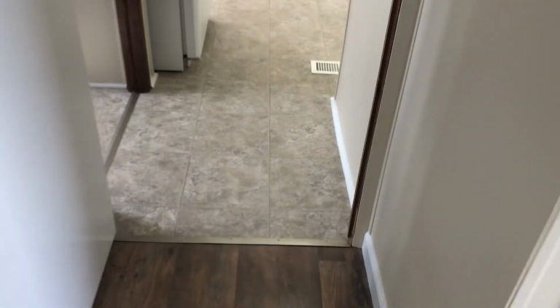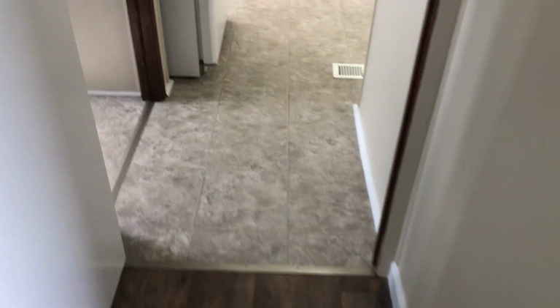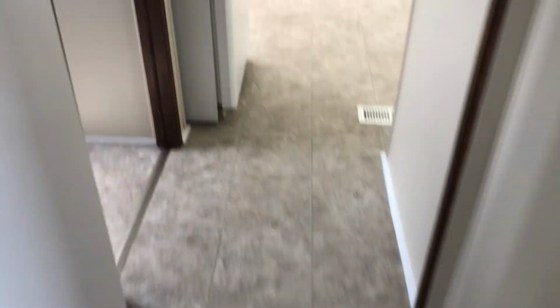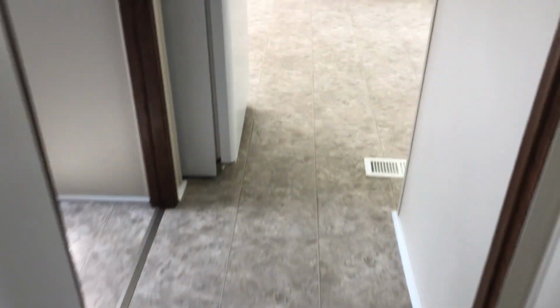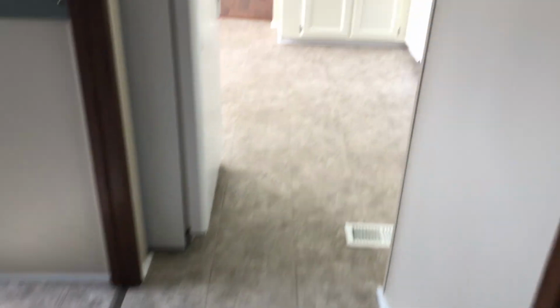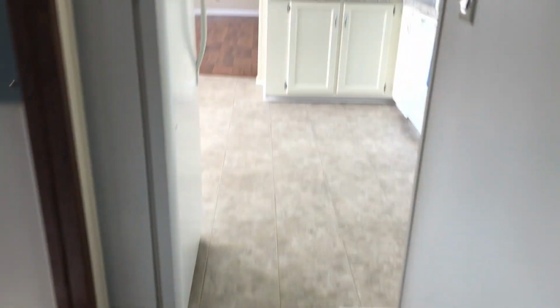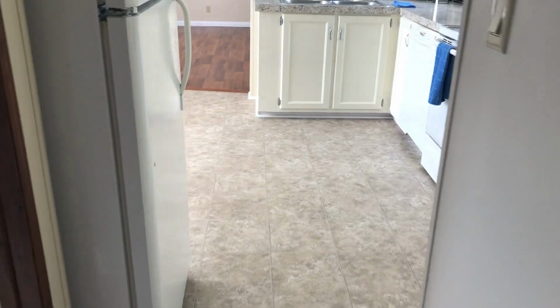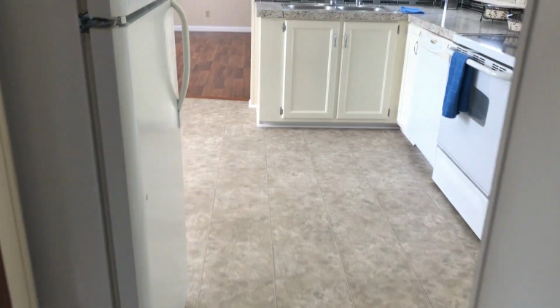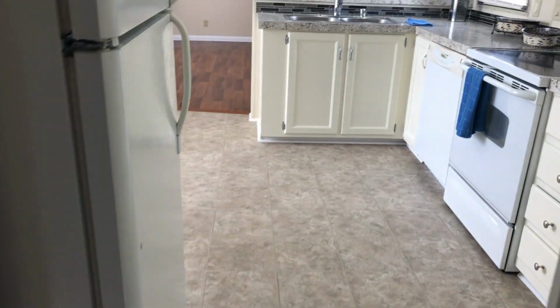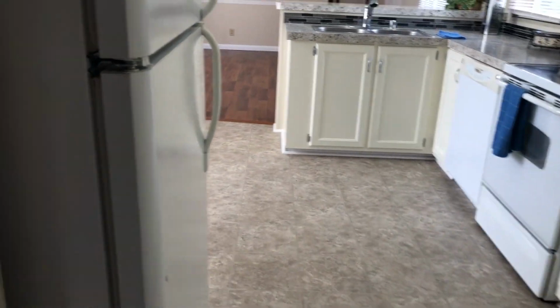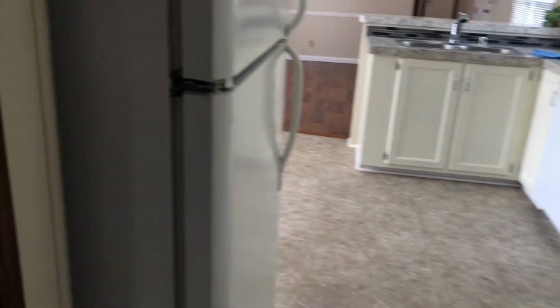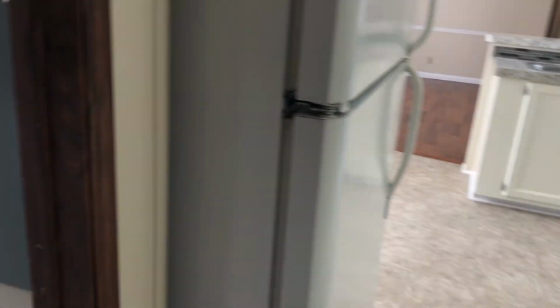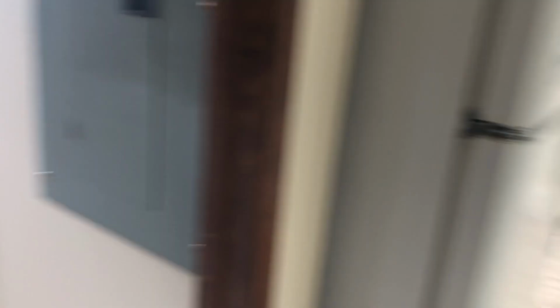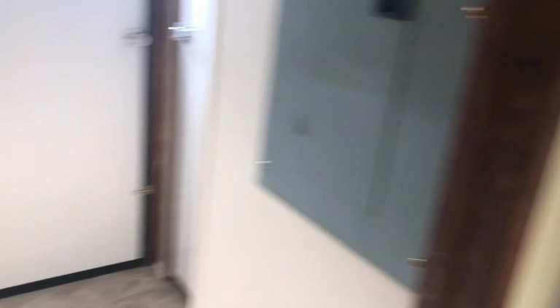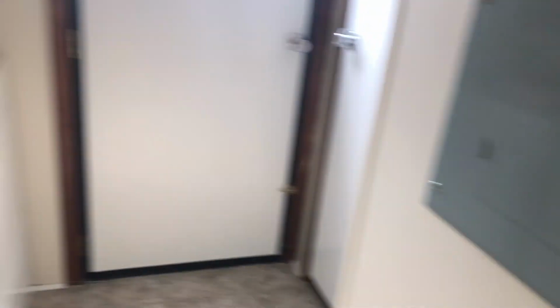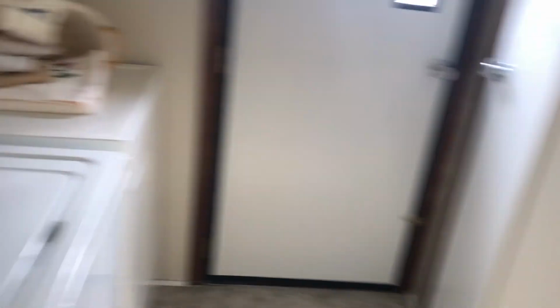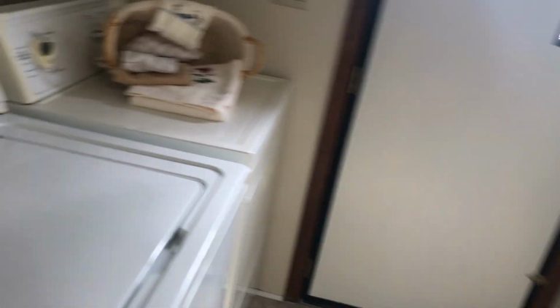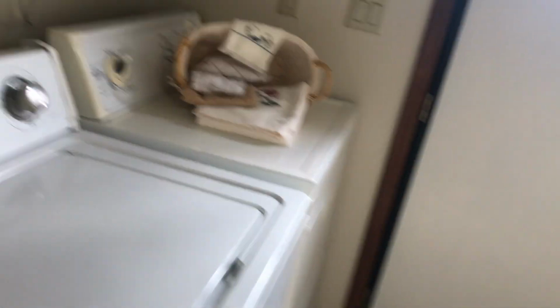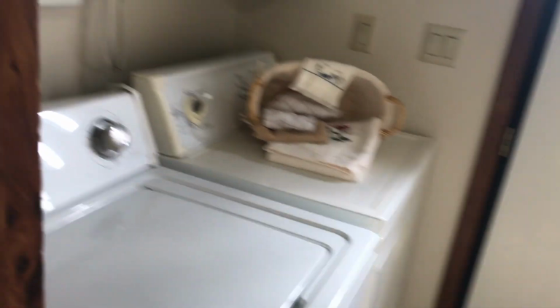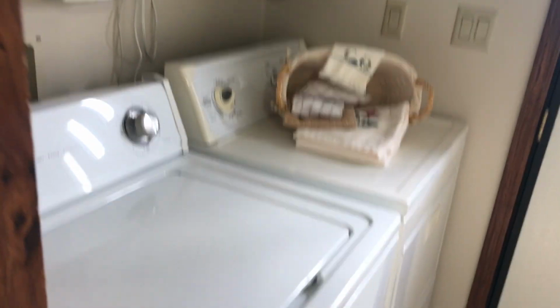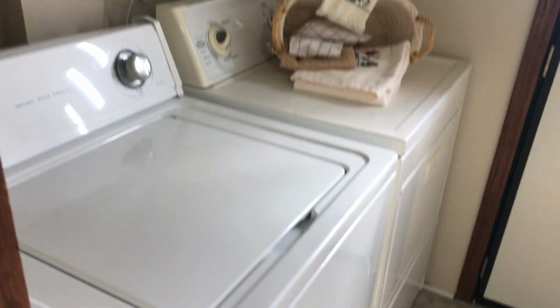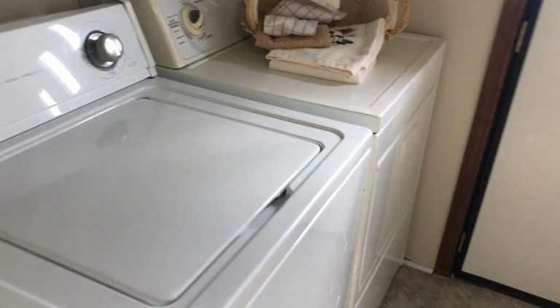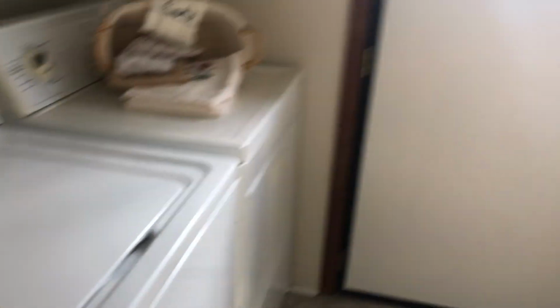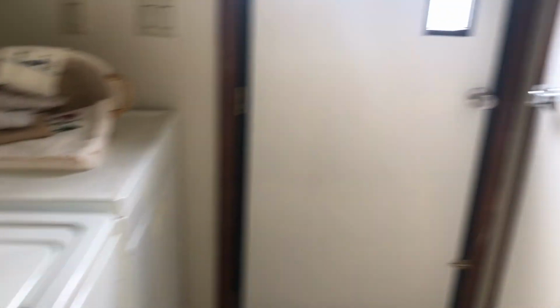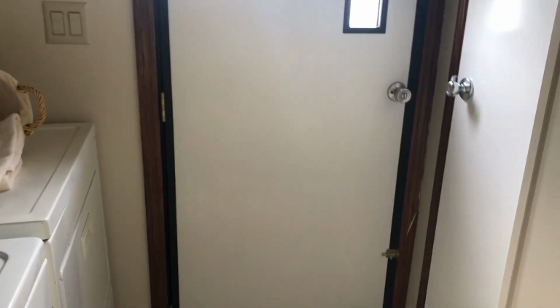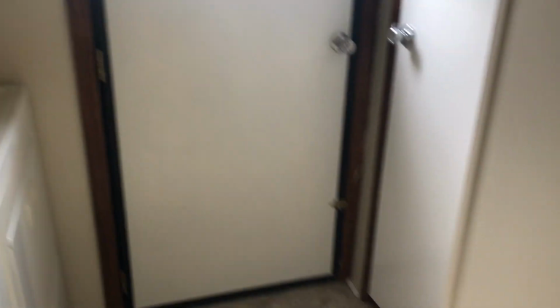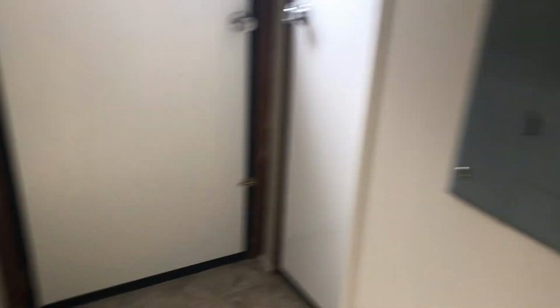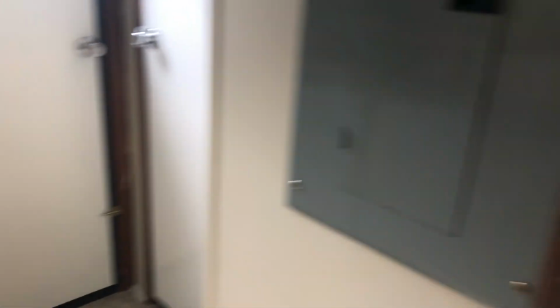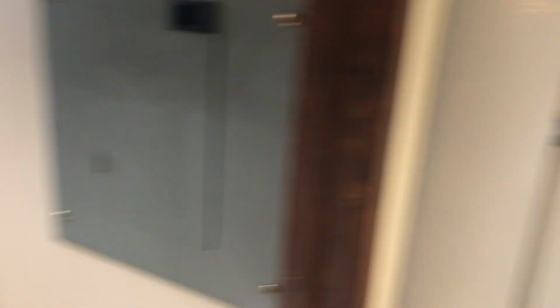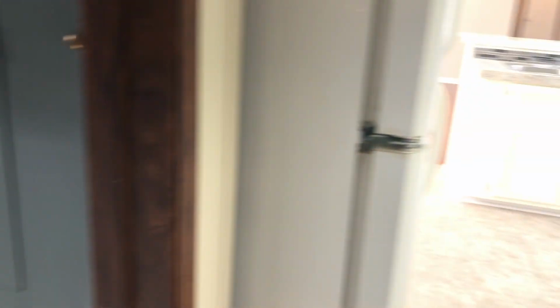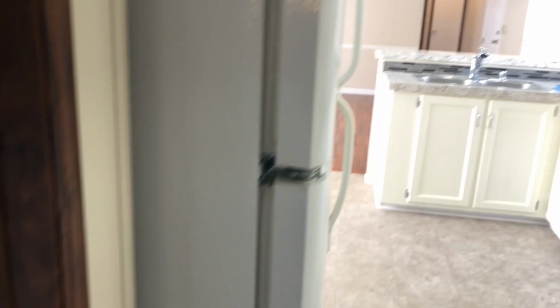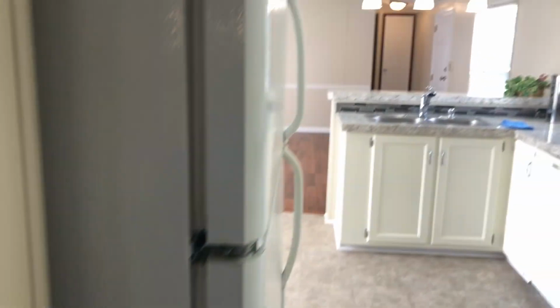Going into the kitchen, but first I'm going to take a left. Here's the laundry room. And then the kitchen.